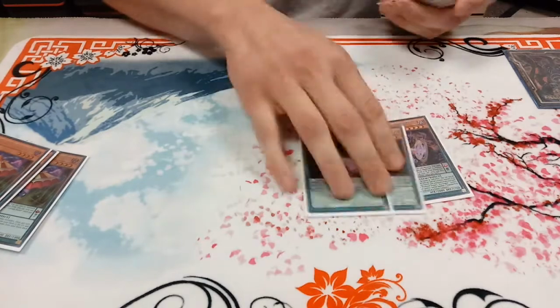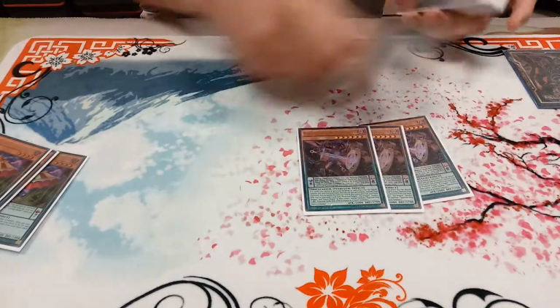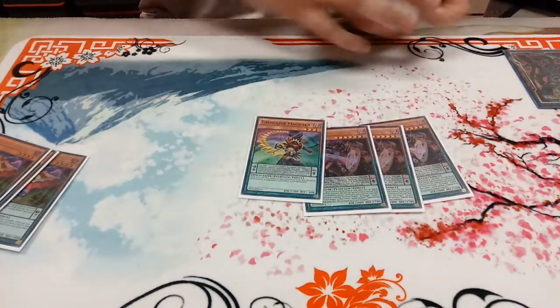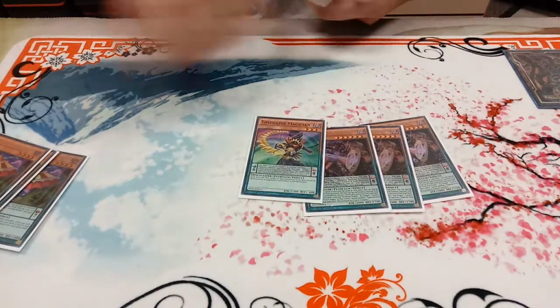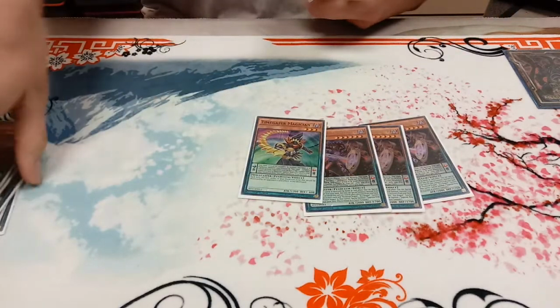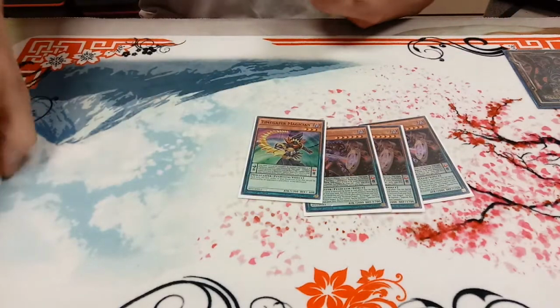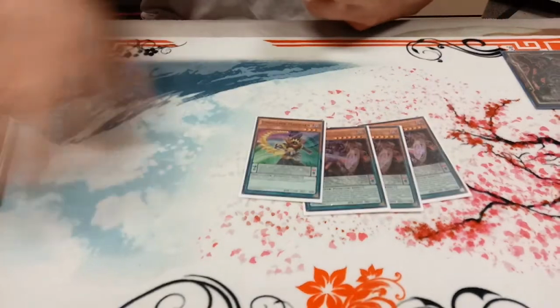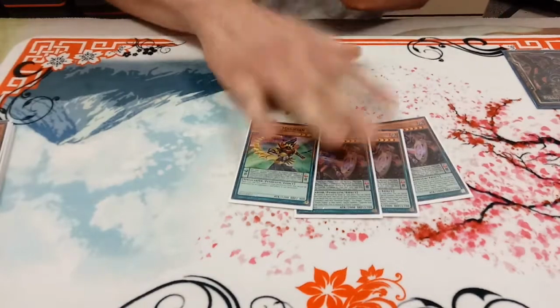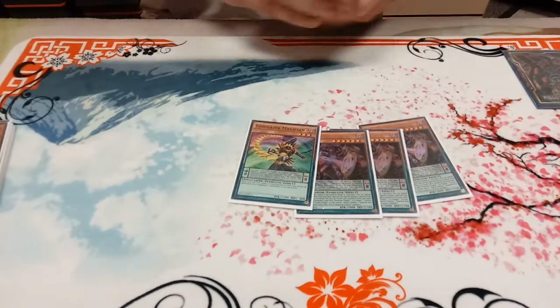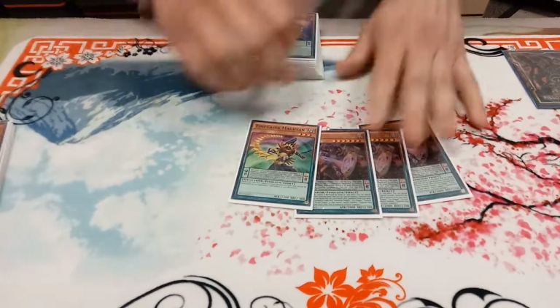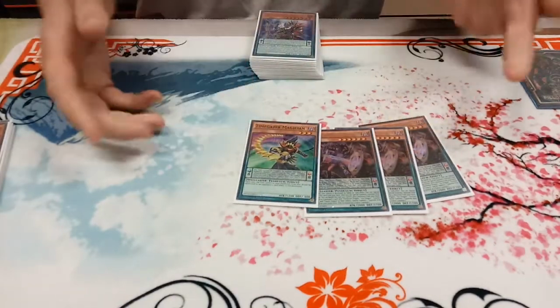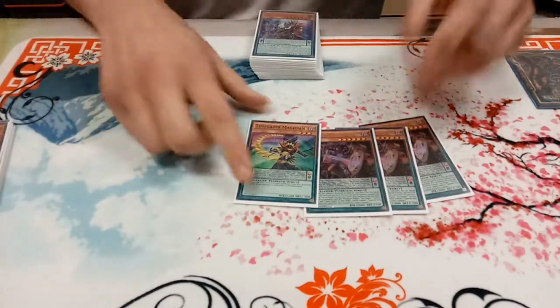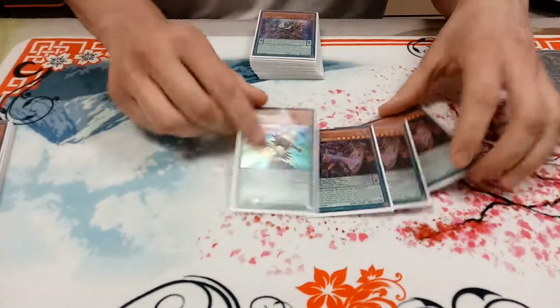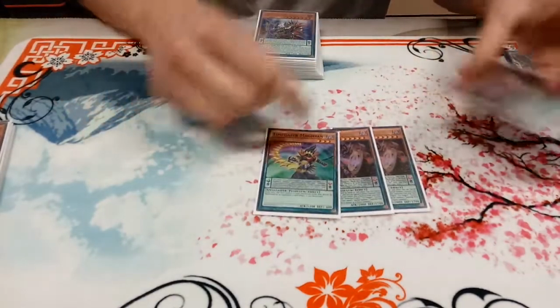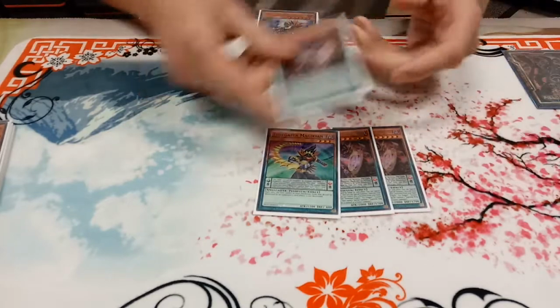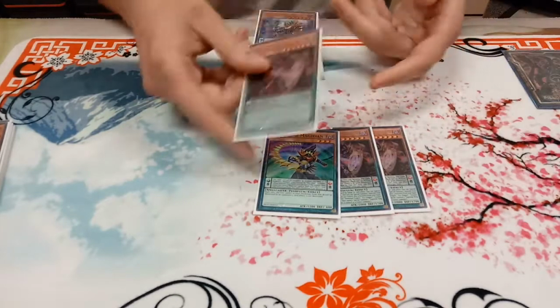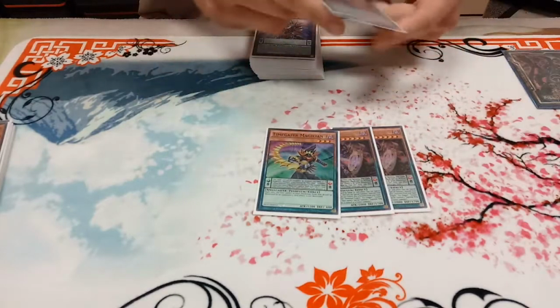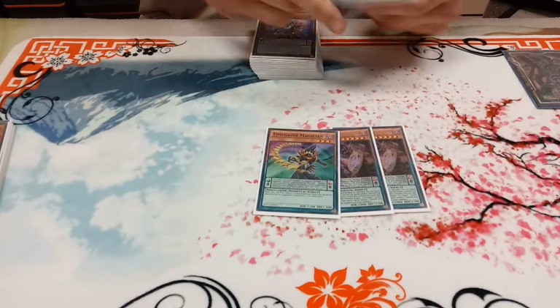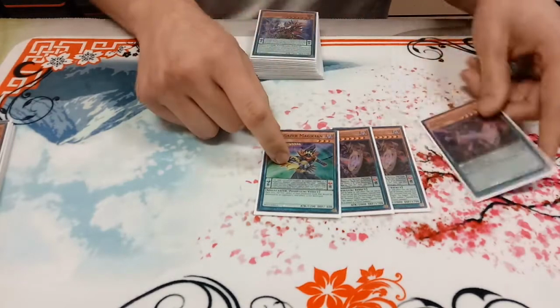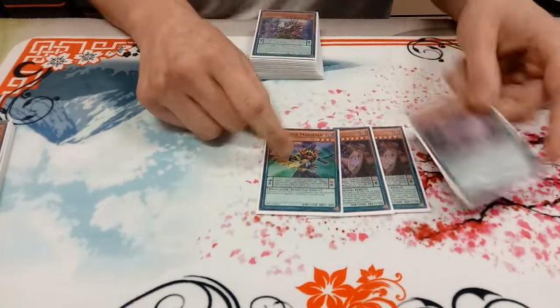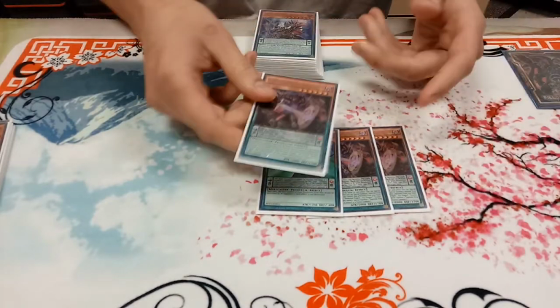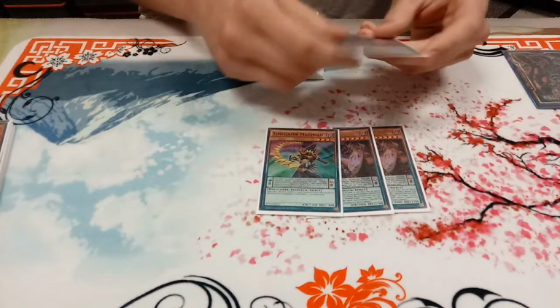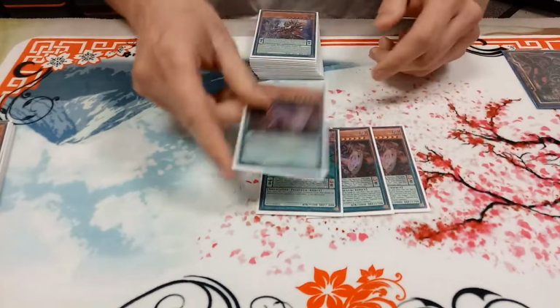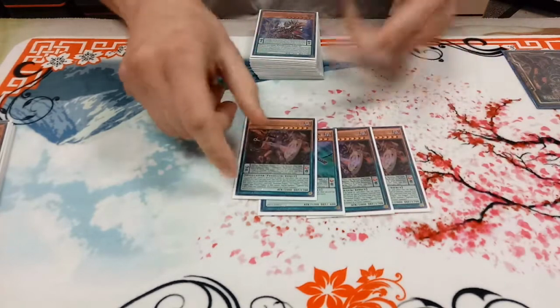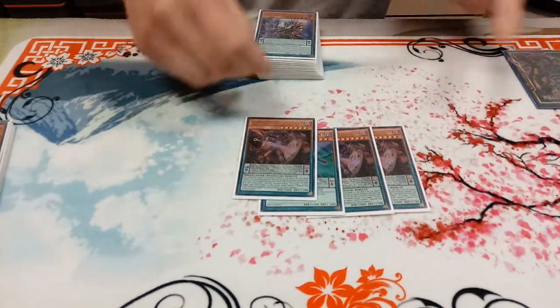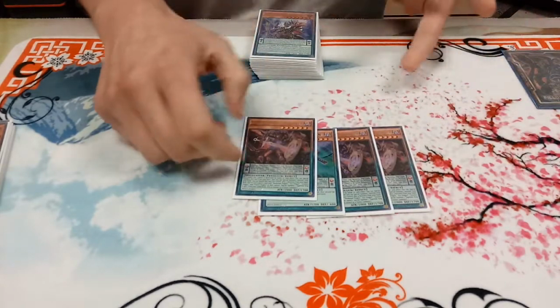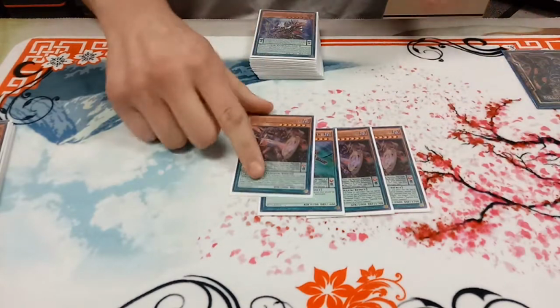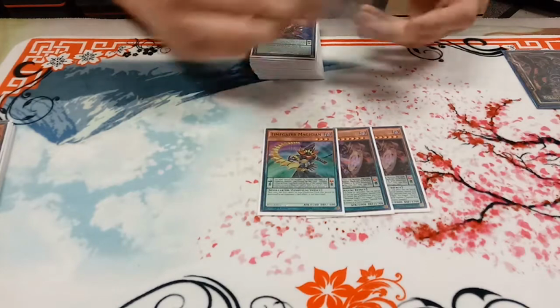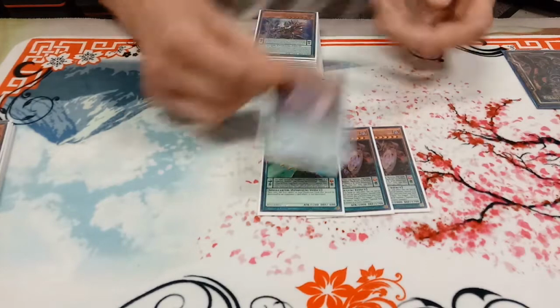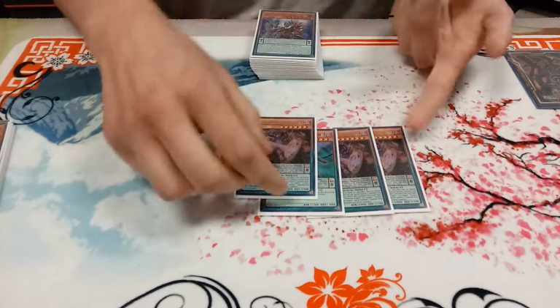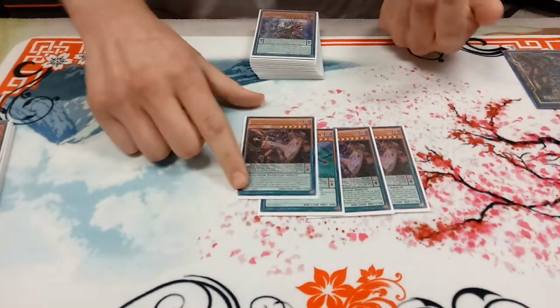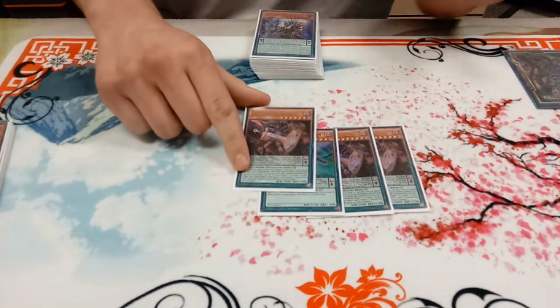3 Chronograph, Time Gaze, everything — gotta play this. It's really good. It helps when you chain block with Electrumite, and it helps you just summon Jackal before you do your Guard Dragon combo. Just contributes a lot in every way.